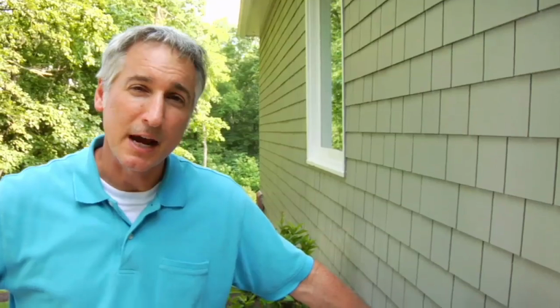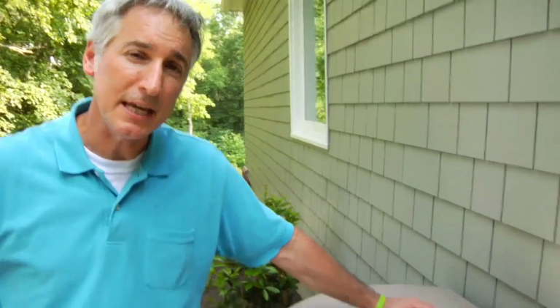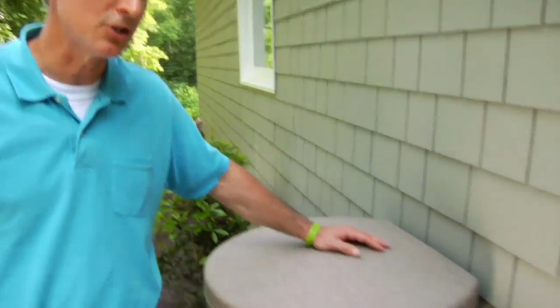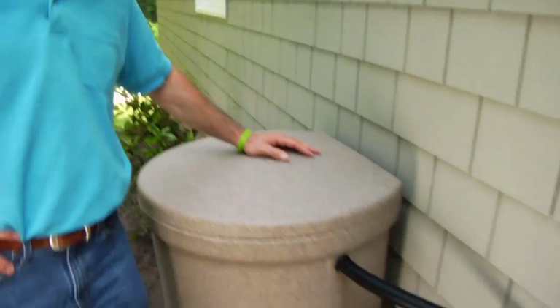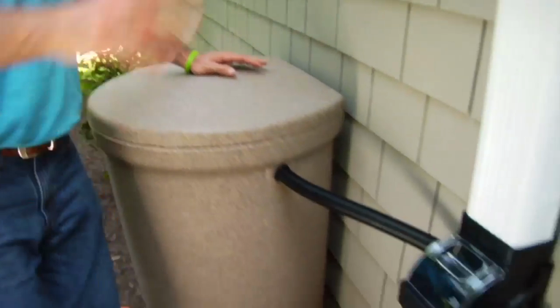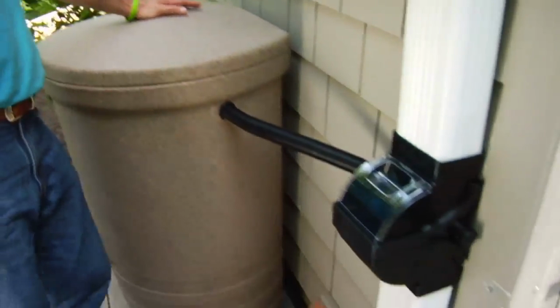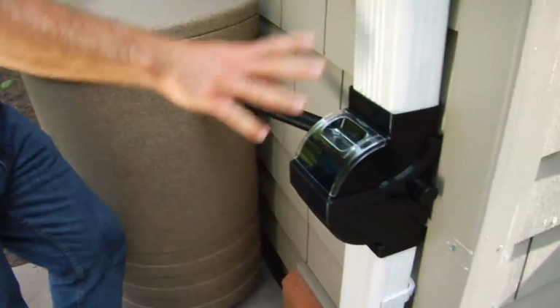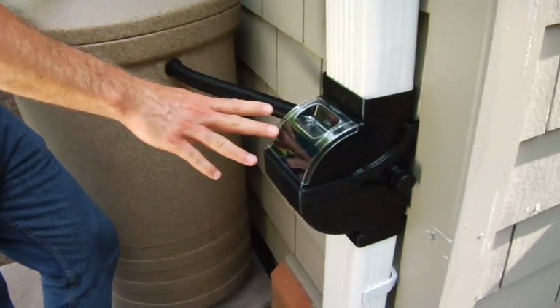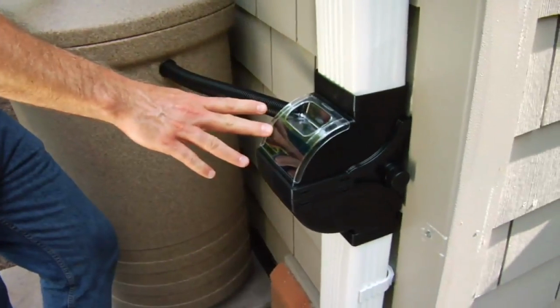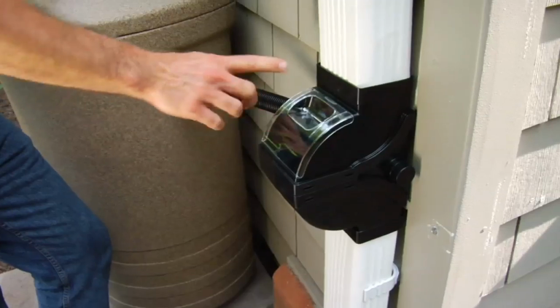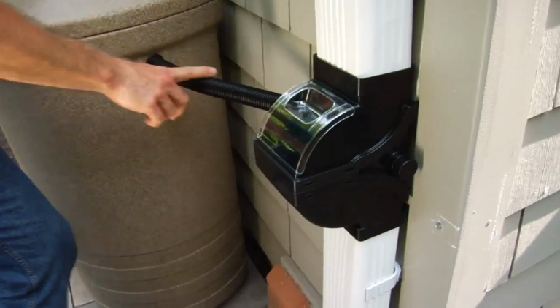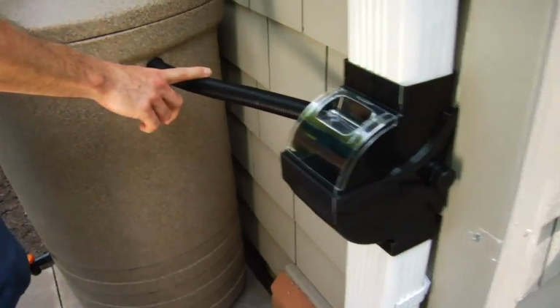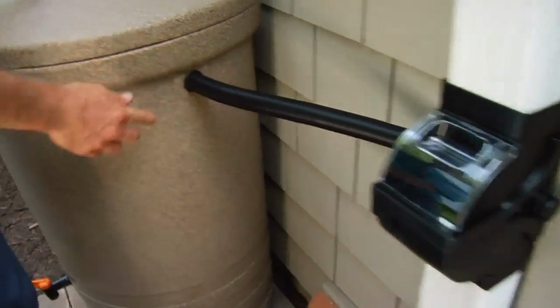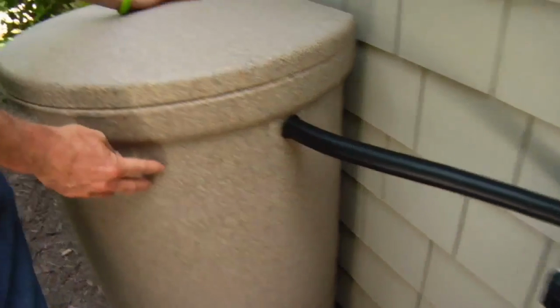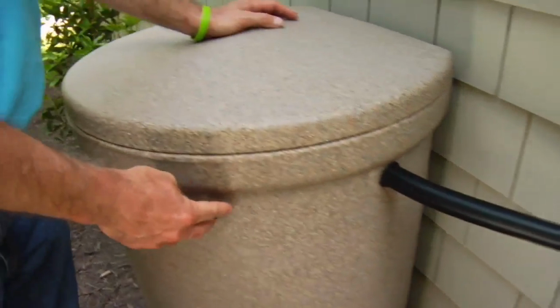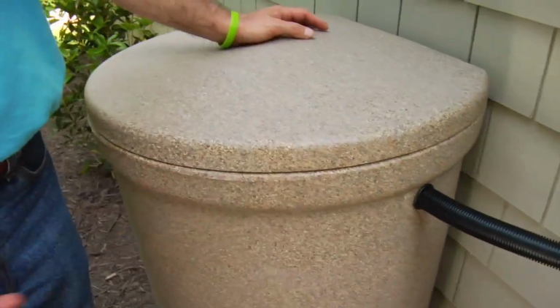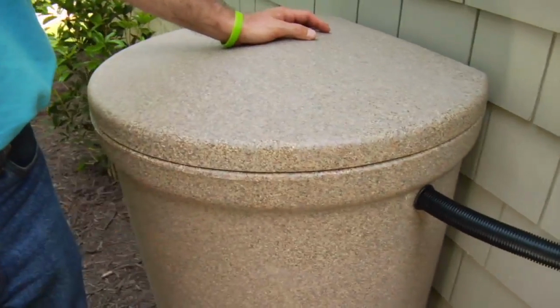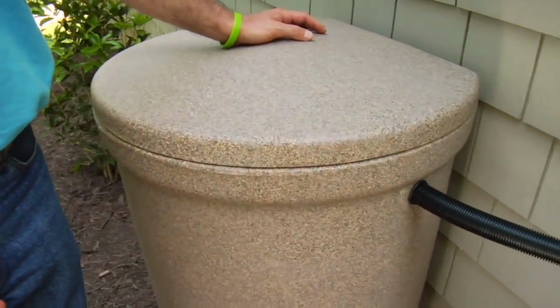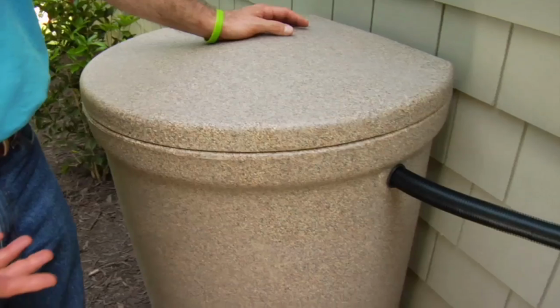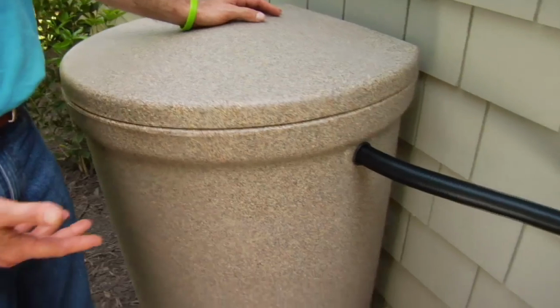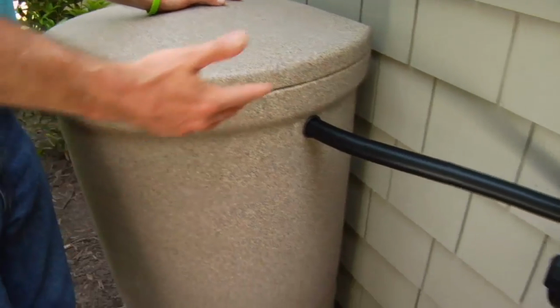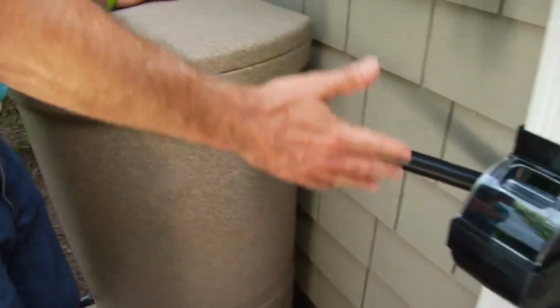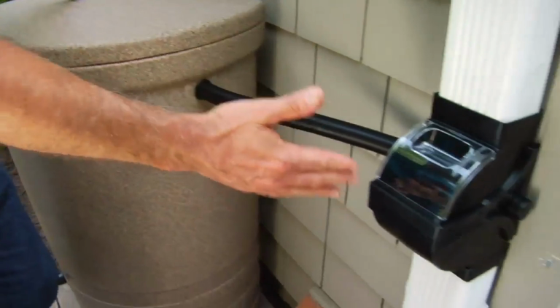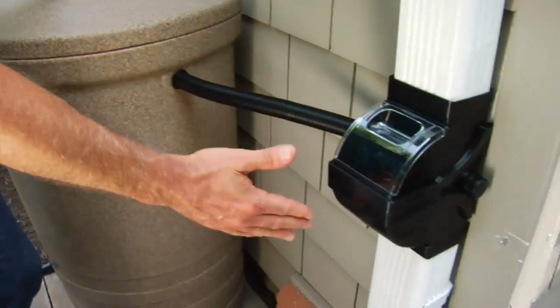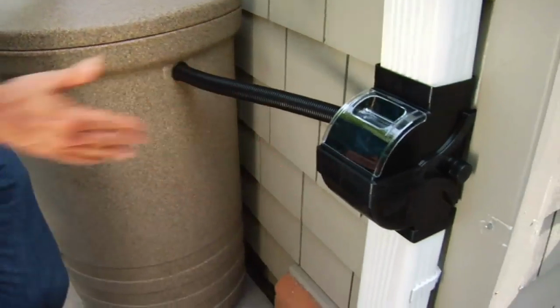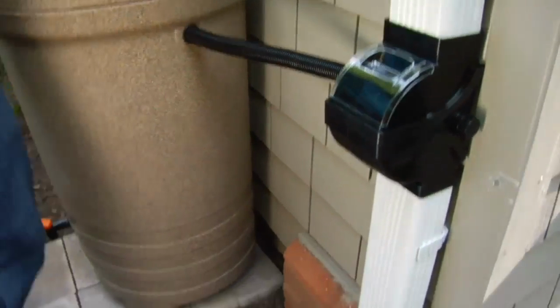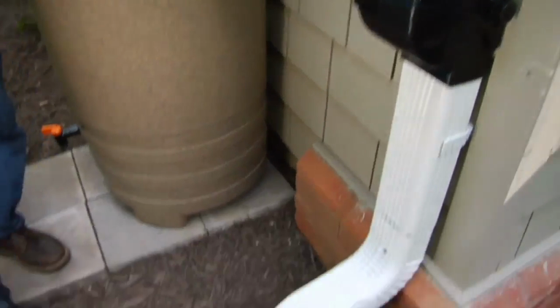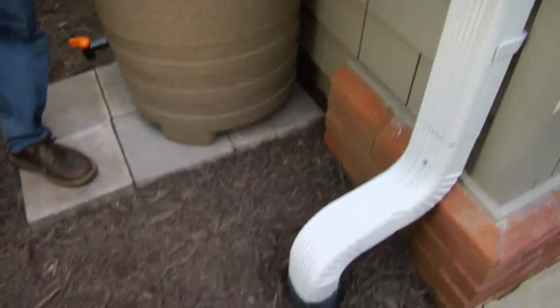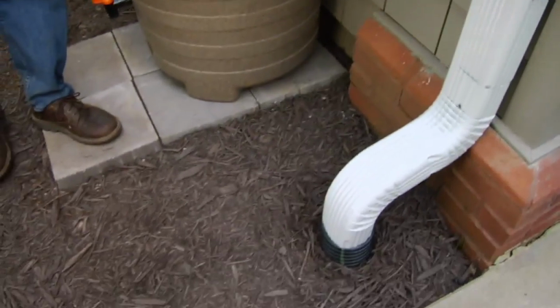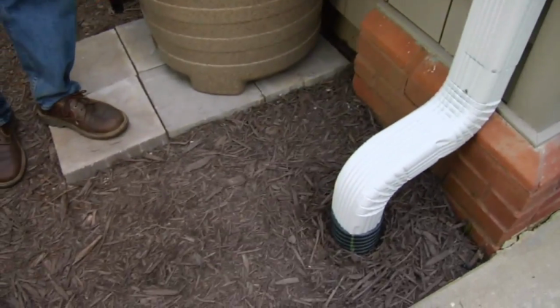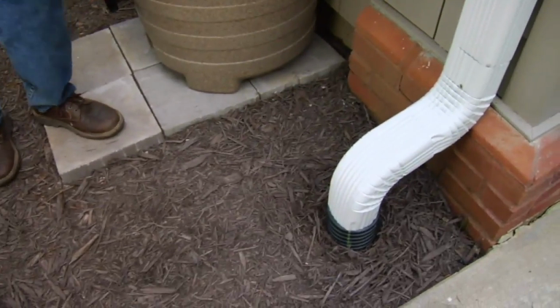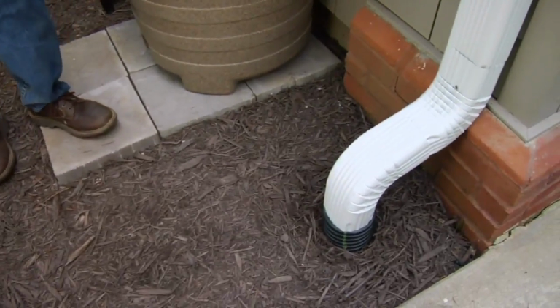The key is this worry-free downspout diverter system. It channels the water into the barrel, but once the barrel is full the back pressure redirects the water to the spout and away from your house — the way your gutters were intended to work.